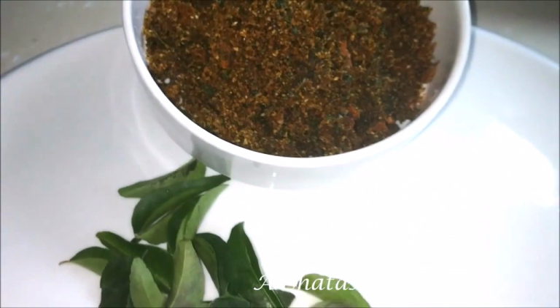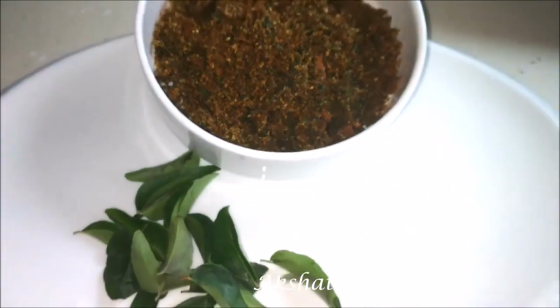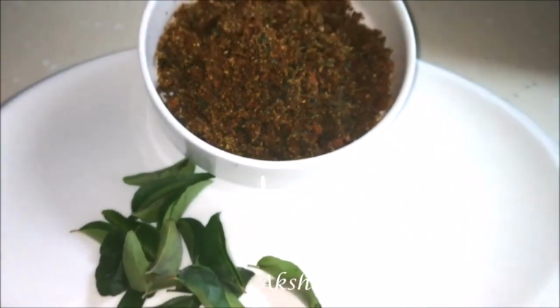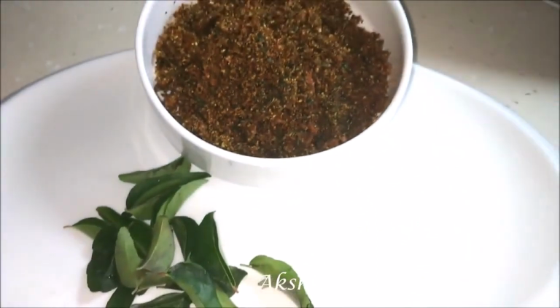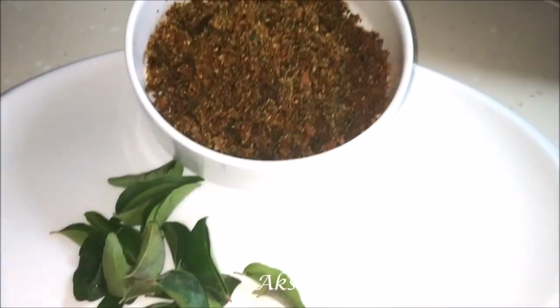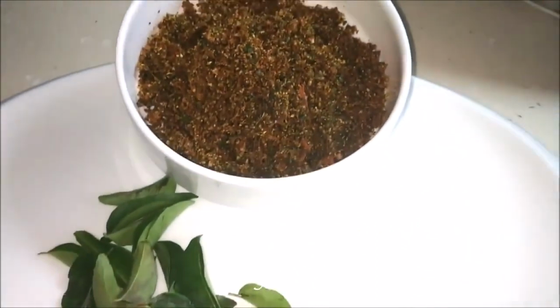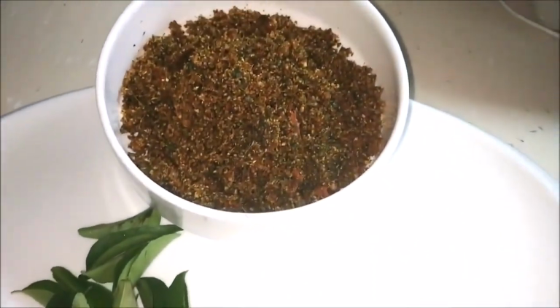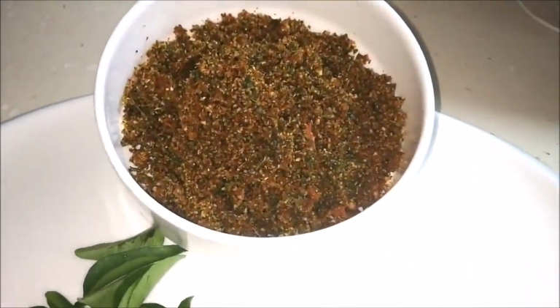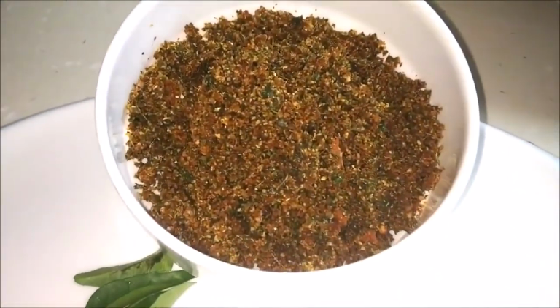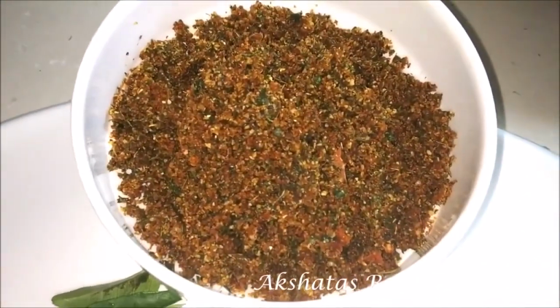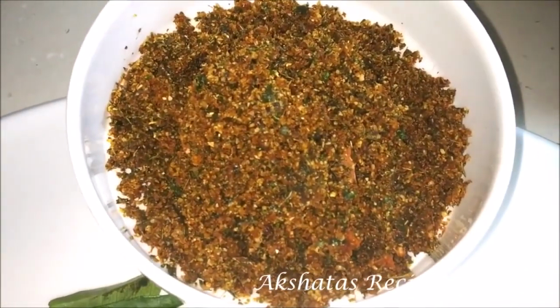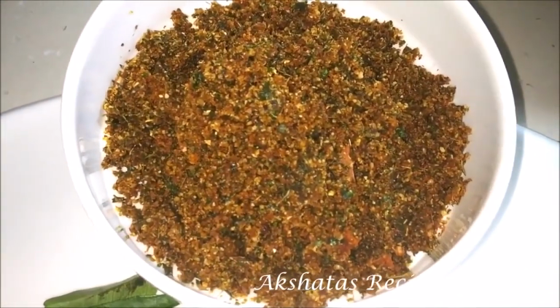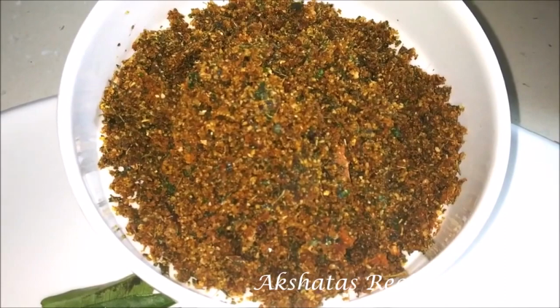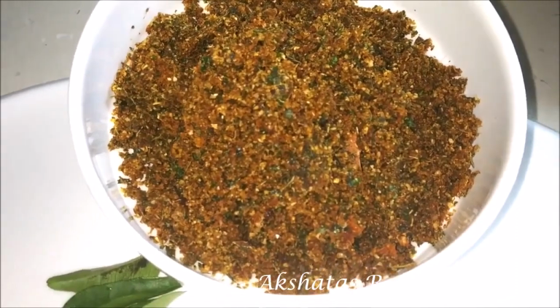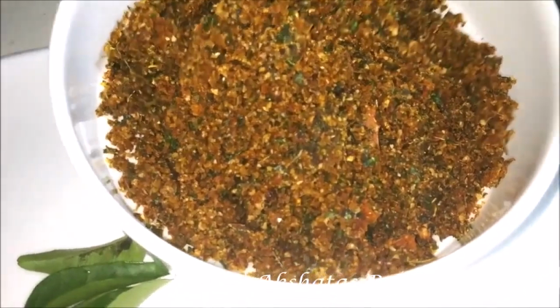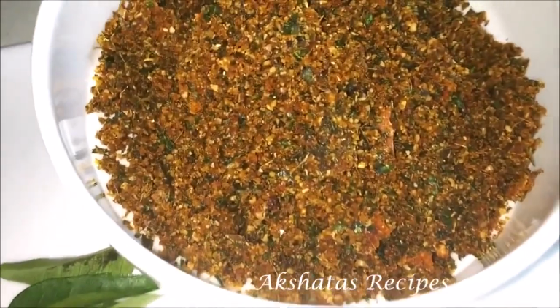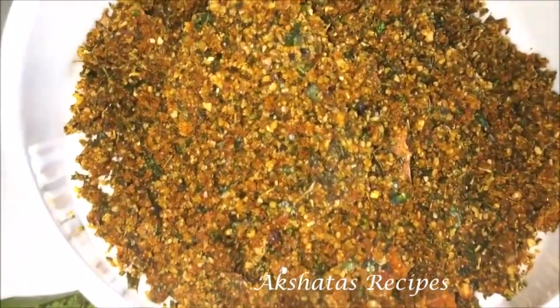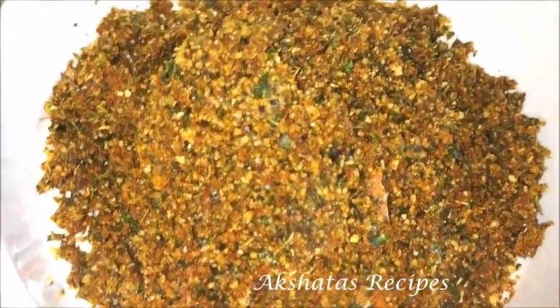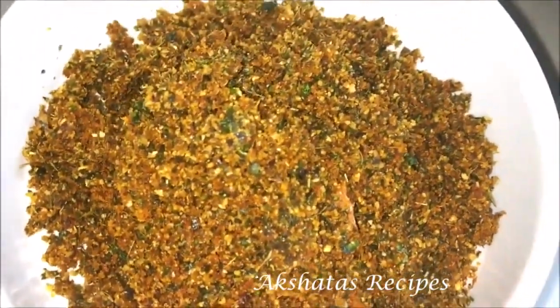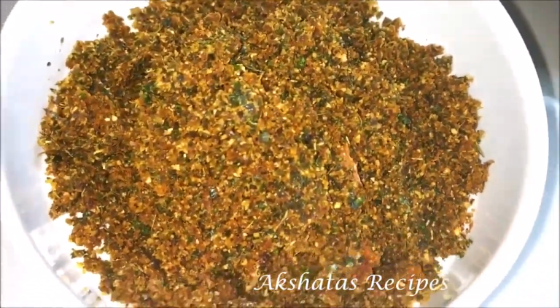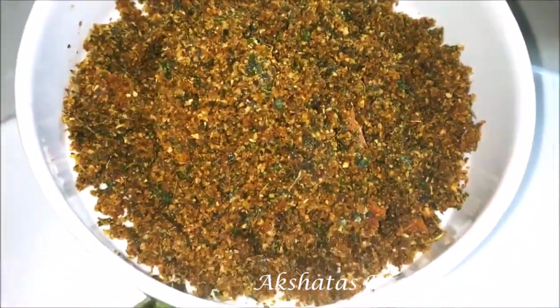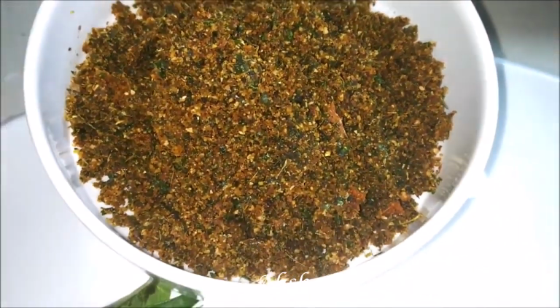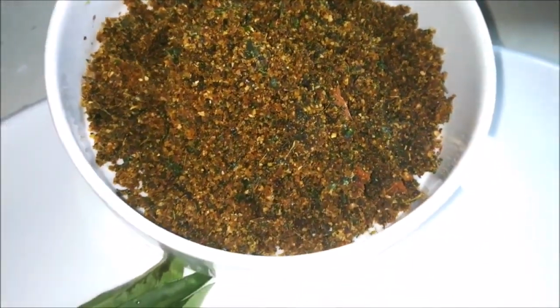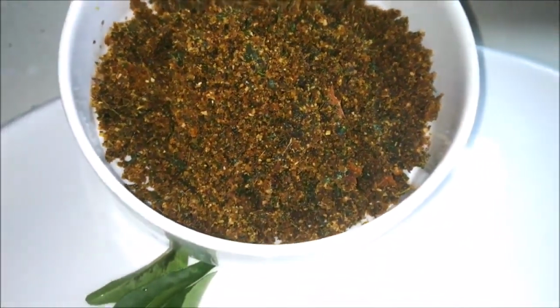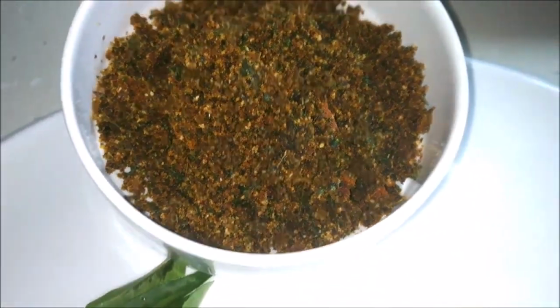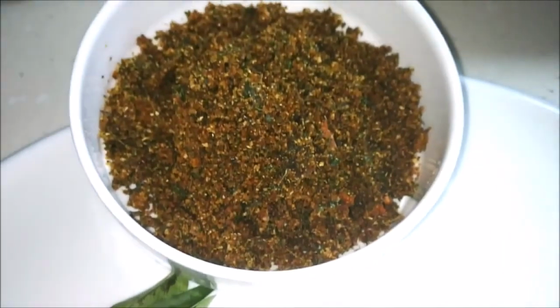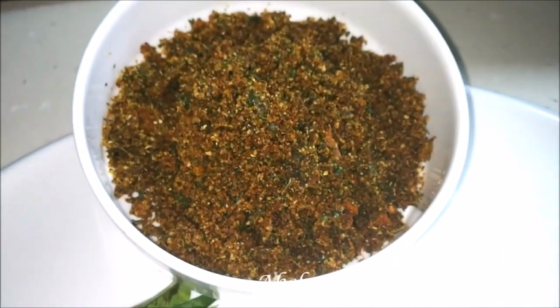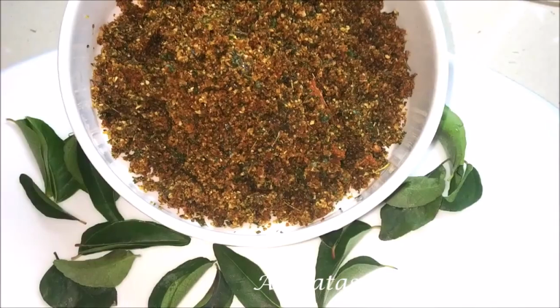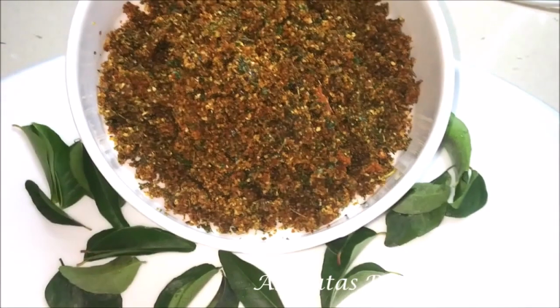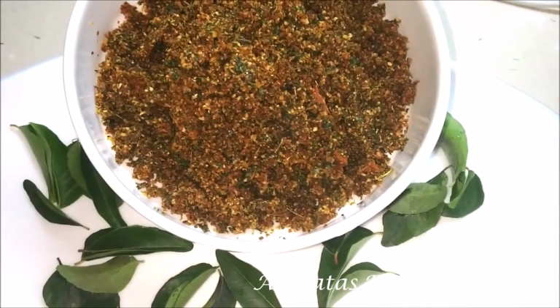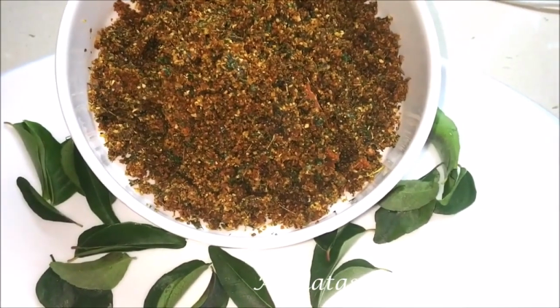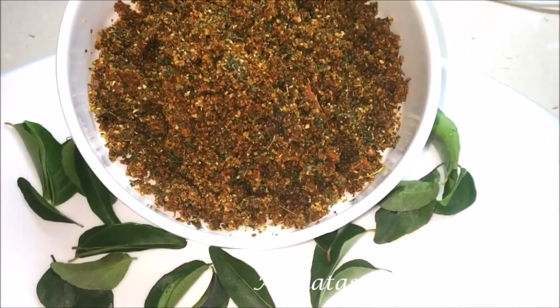My entire kitchen has got this beautiful aroma of this lovely chutney. And believe me, friends, it's so, so delicious. It goes well with even plain curd rice or anything.